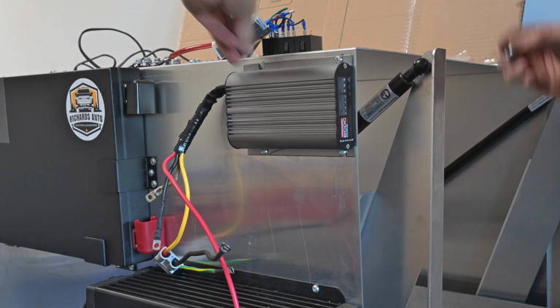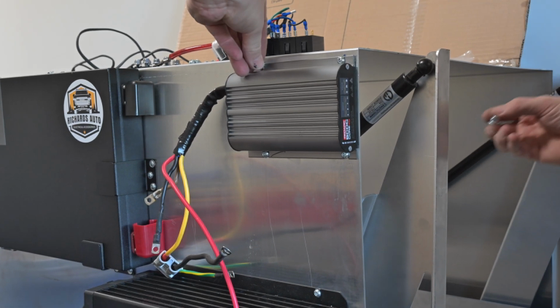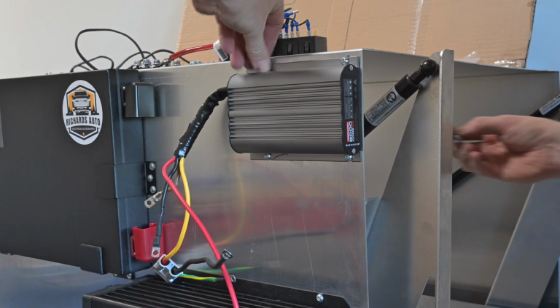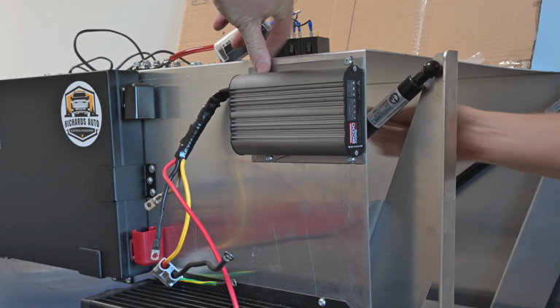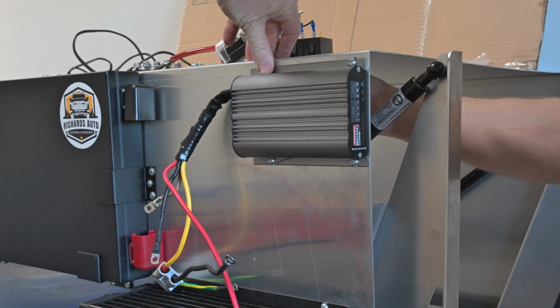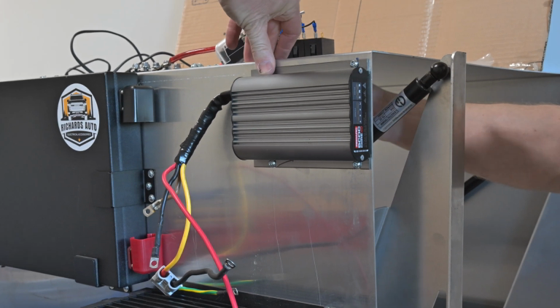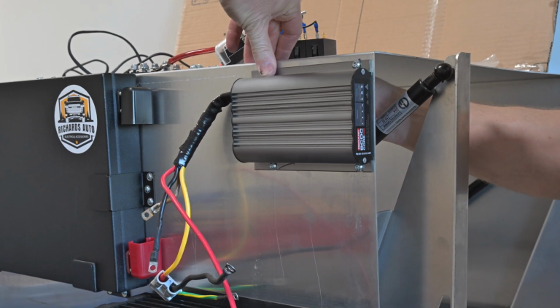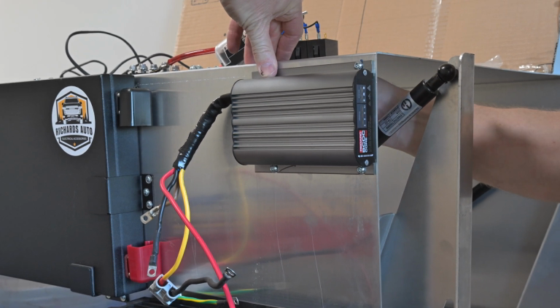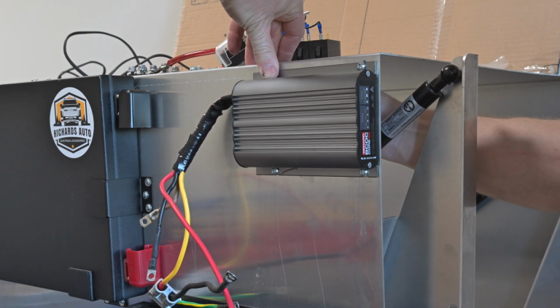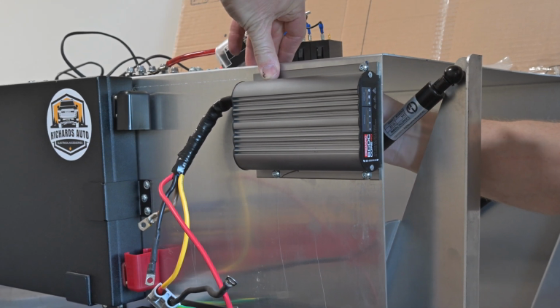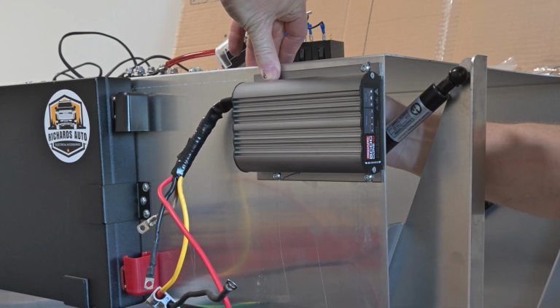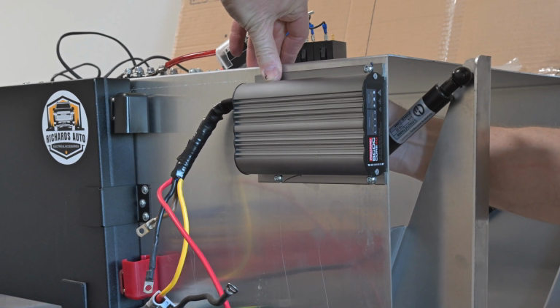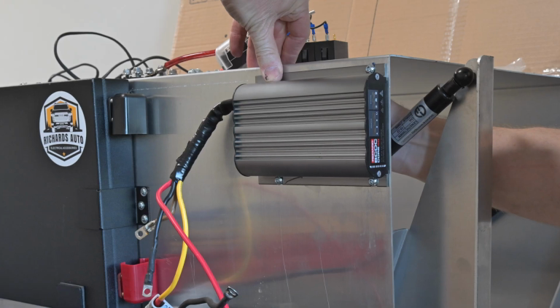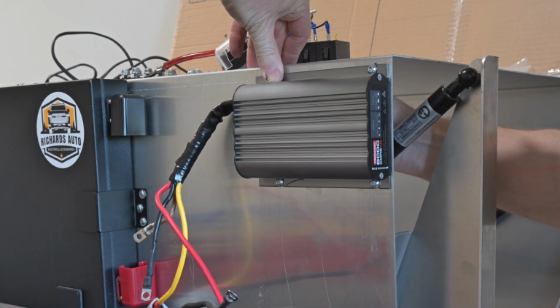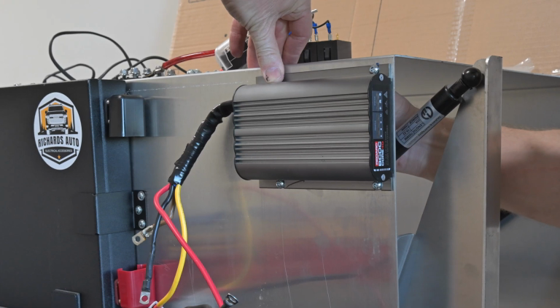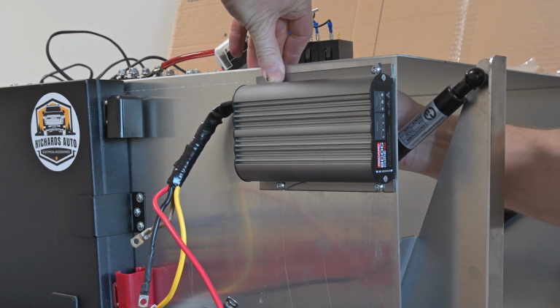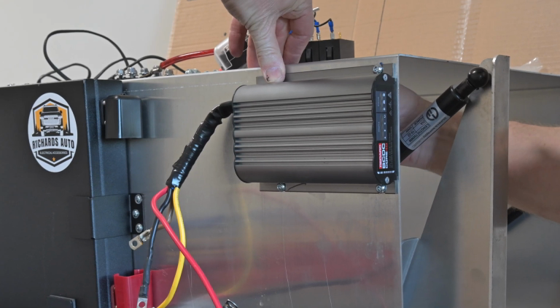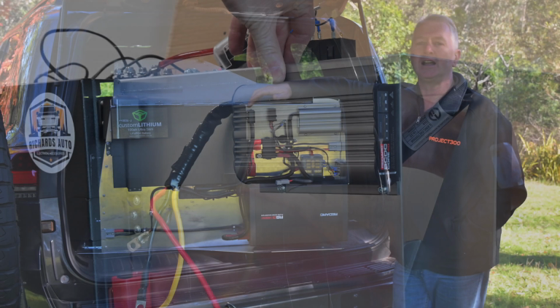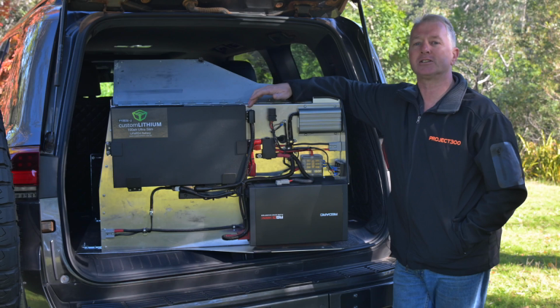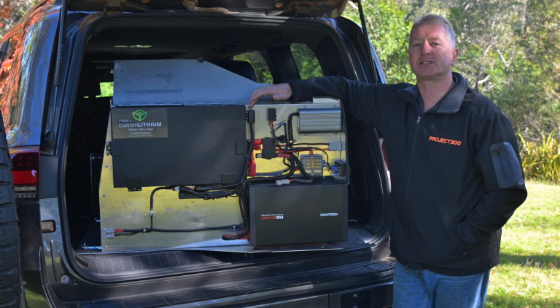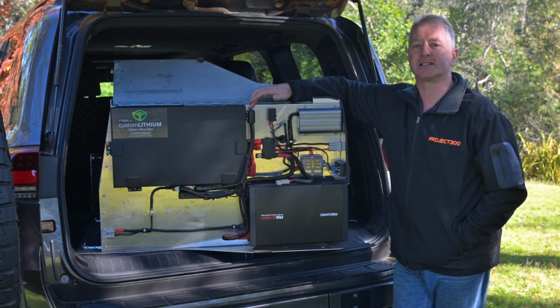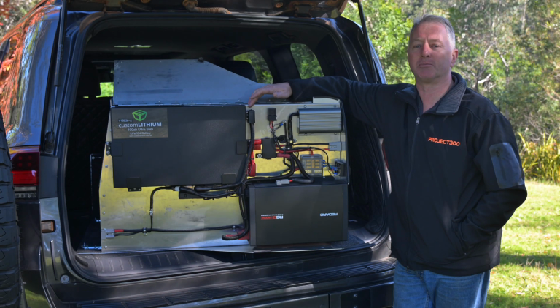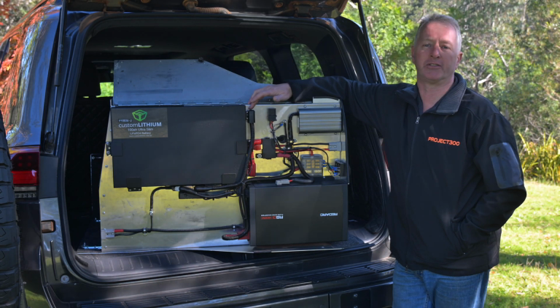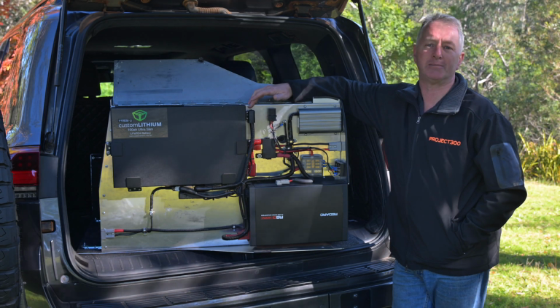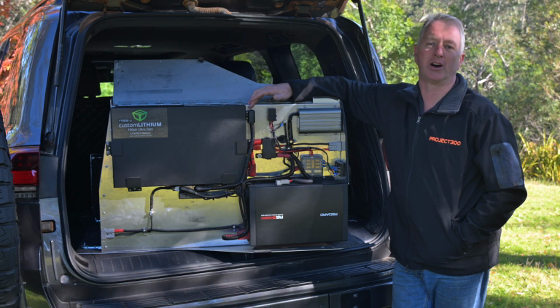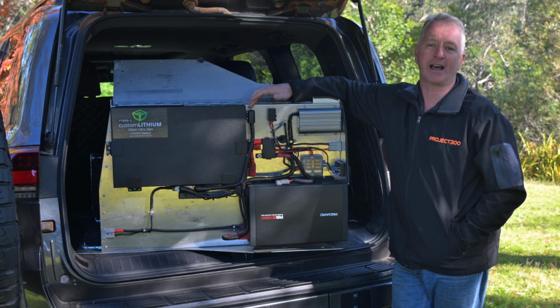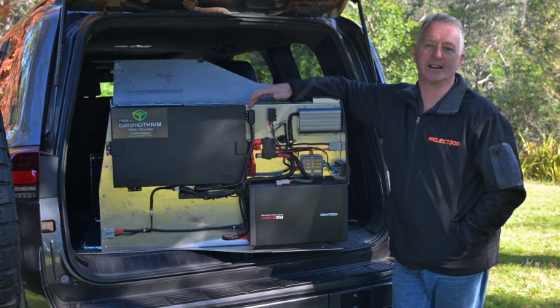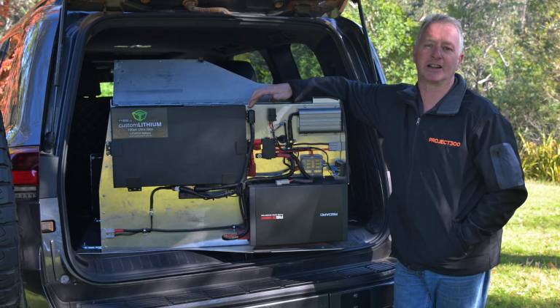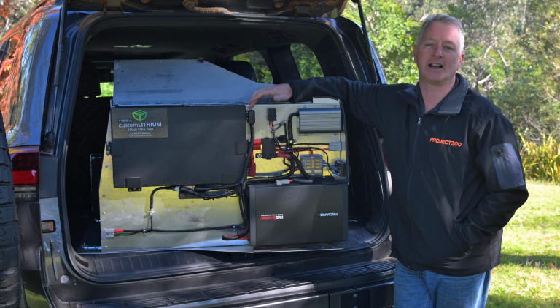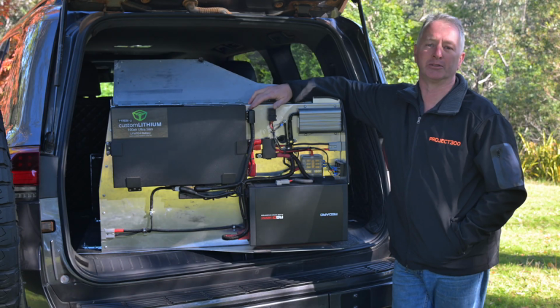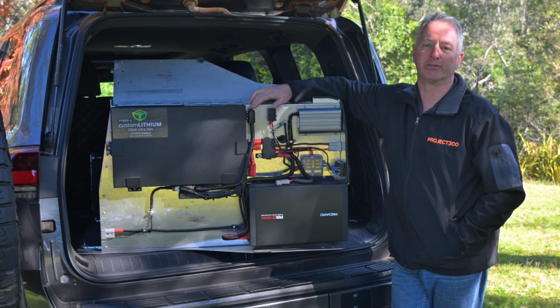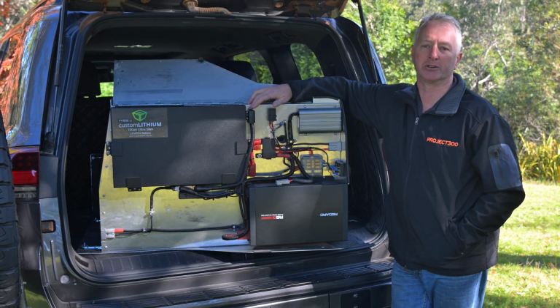Keeping the battery charged is another Redarc product — the Australian-made BC DC 40 core charger. This is a 40-amp lithium-compatible charger which can accept charging inputs from both the car itself and also a solar setup, which I've enabled via another Anderson connector at the rear of the module.